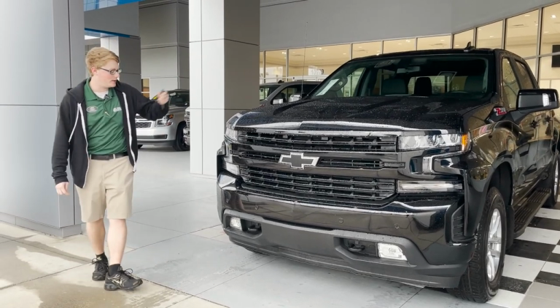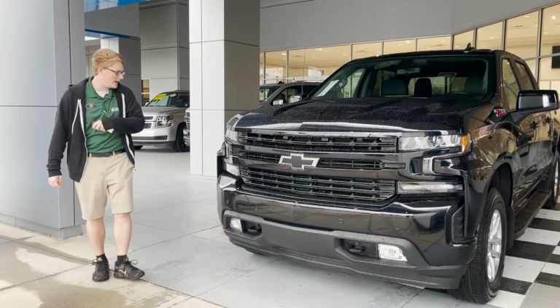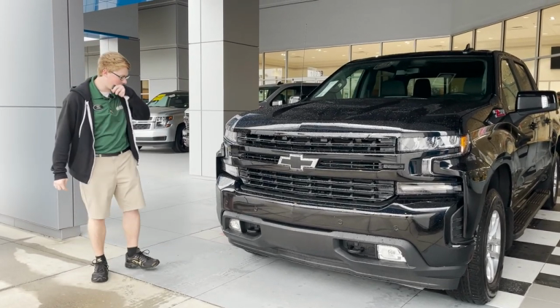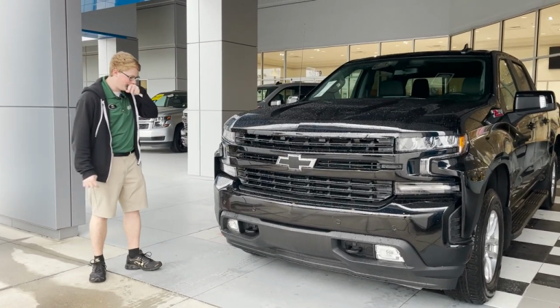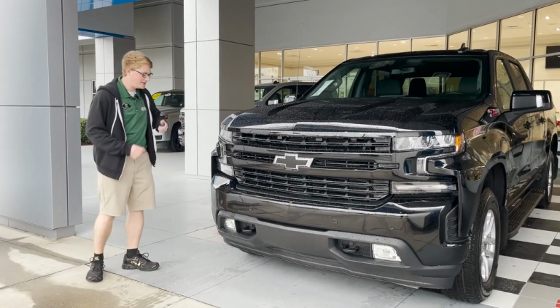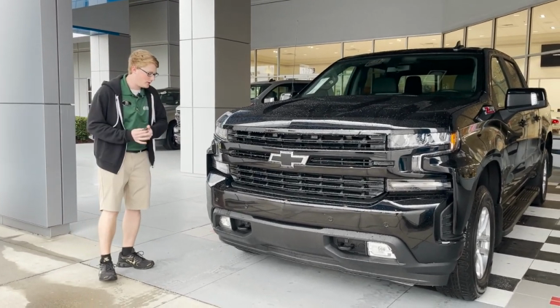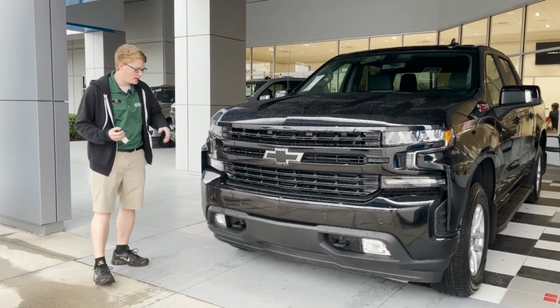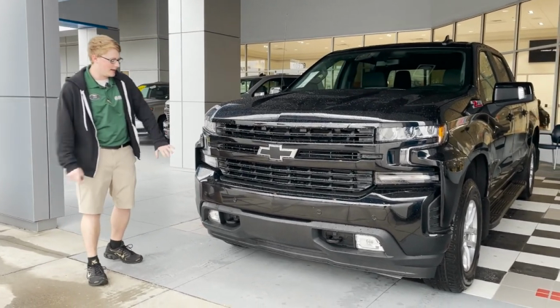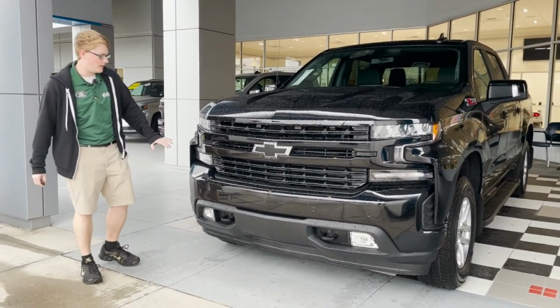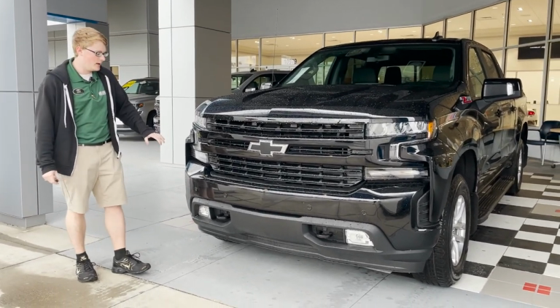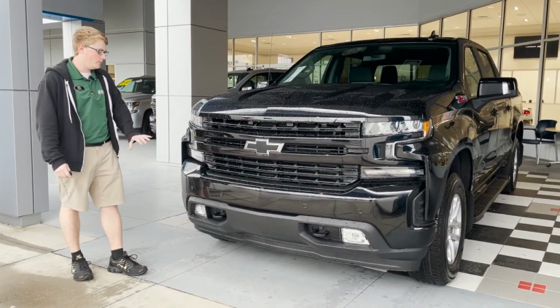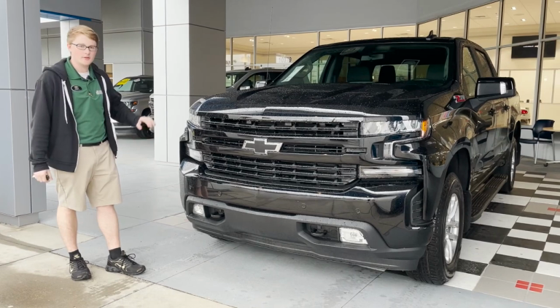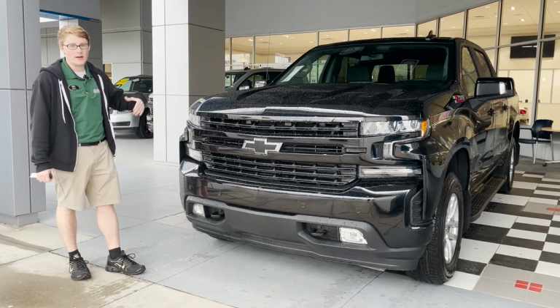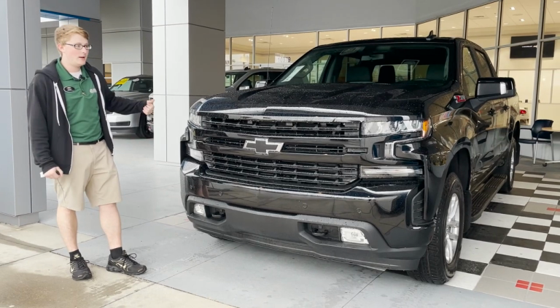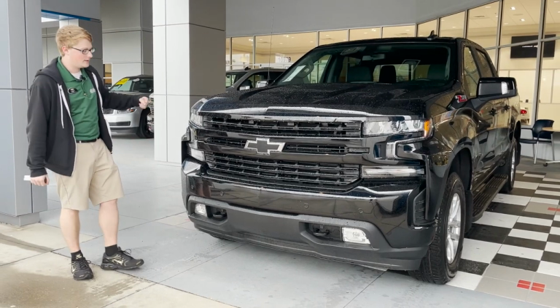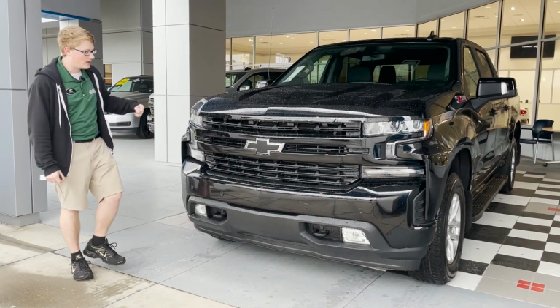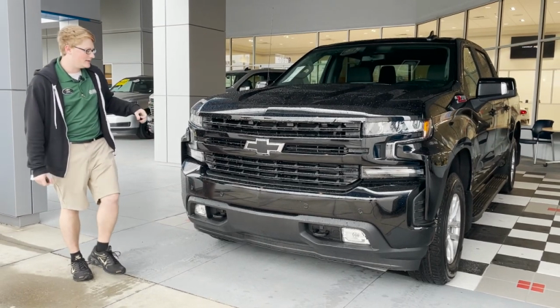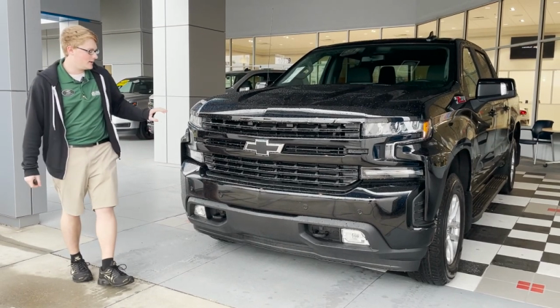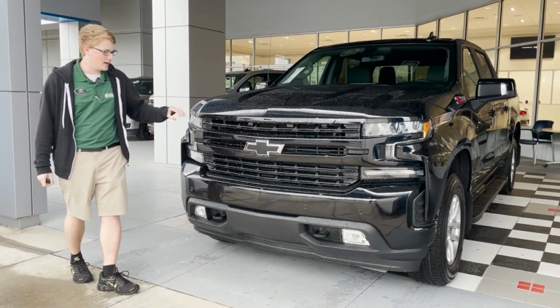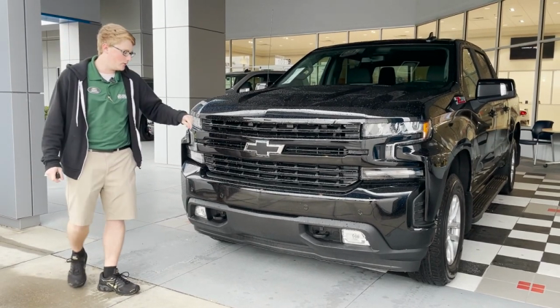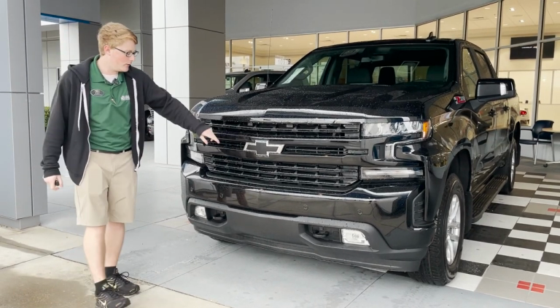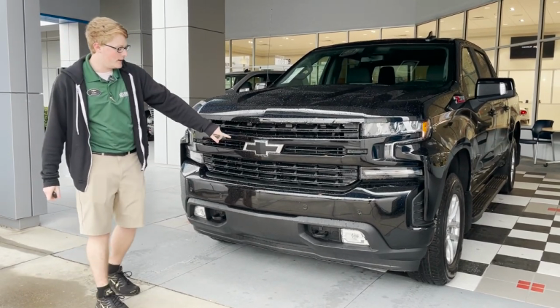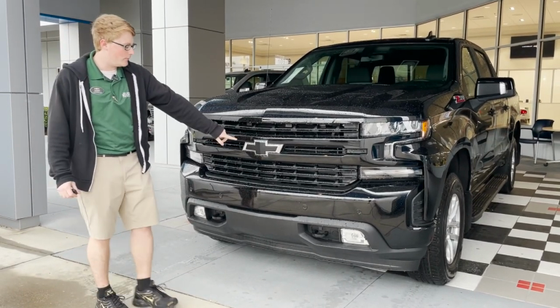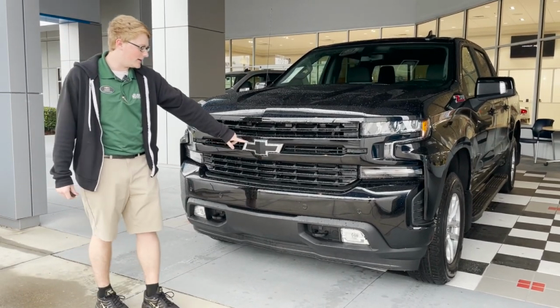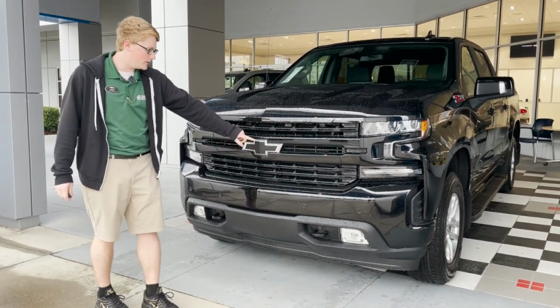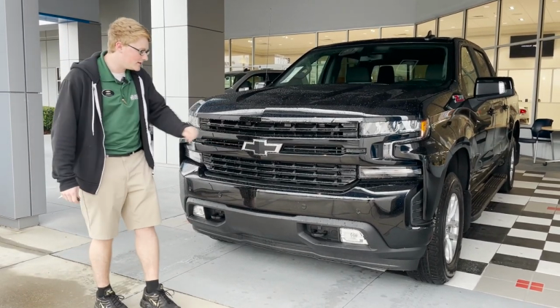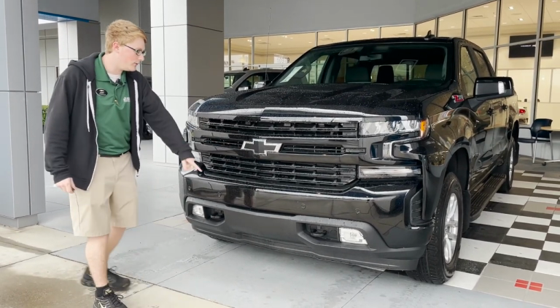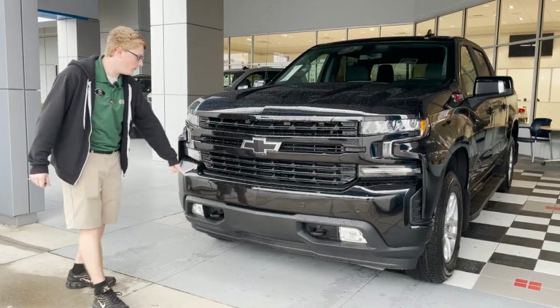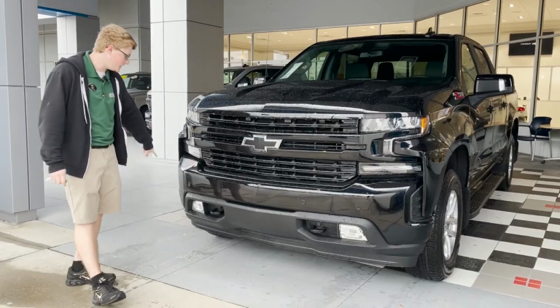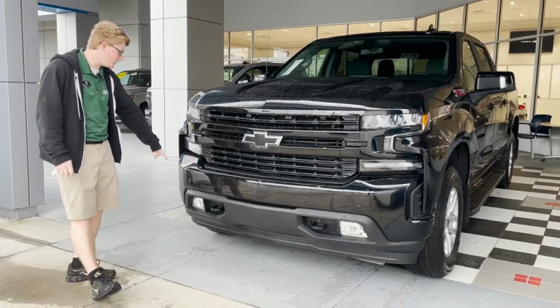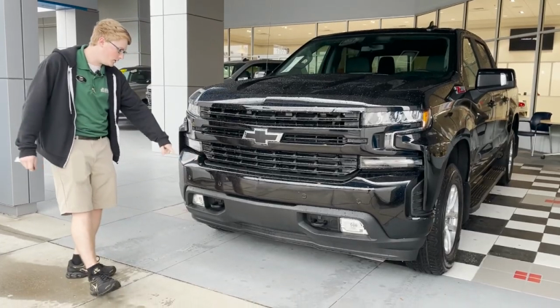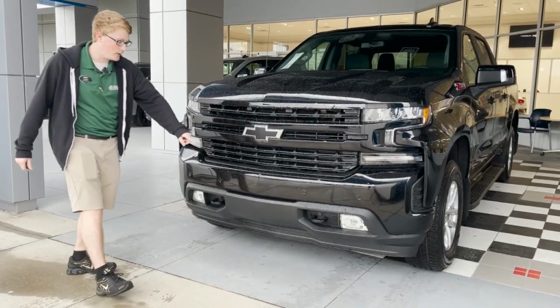It's completely blacked out on the exterior here. You got the black bumpers front and back — that's part of the RST. You get your blacked out grille, blacked out bow ties here. You do have your front parking sensors up here as well.